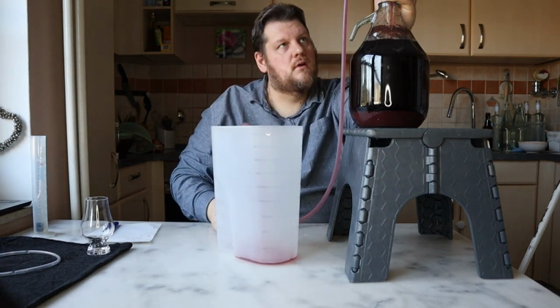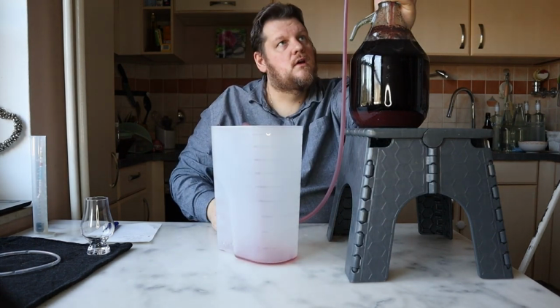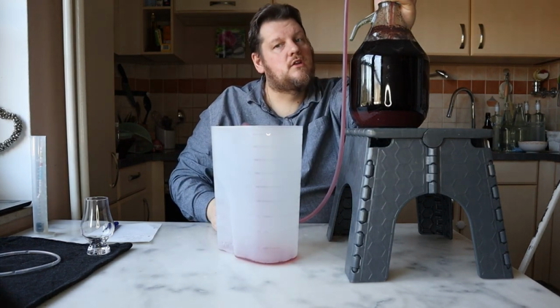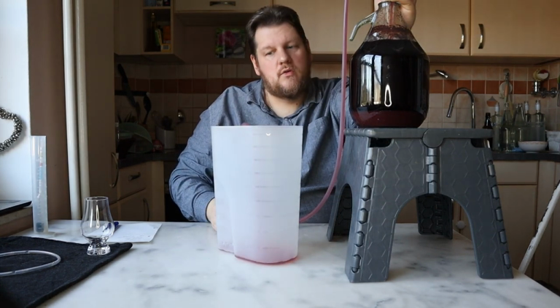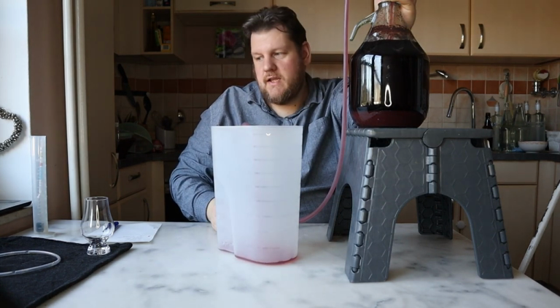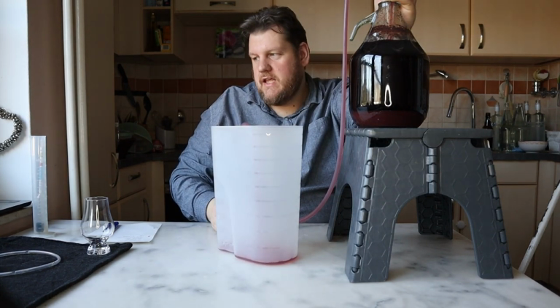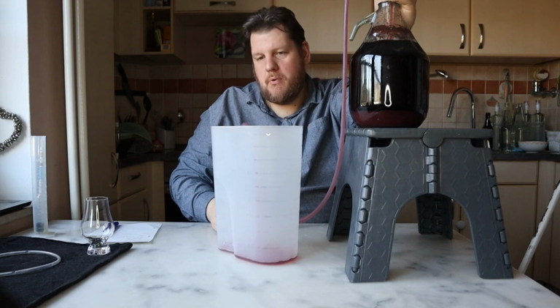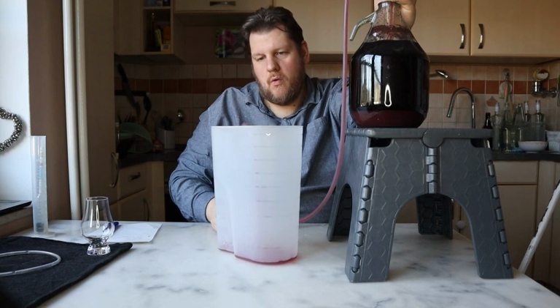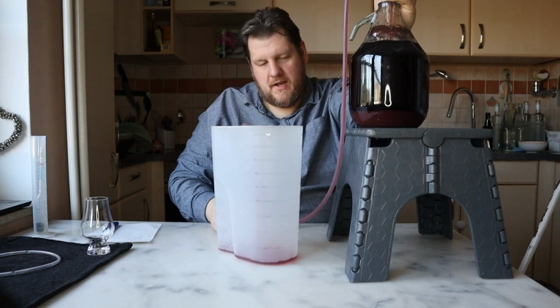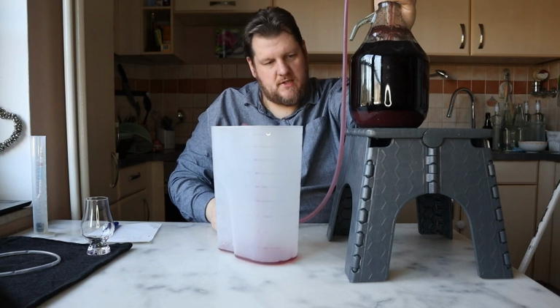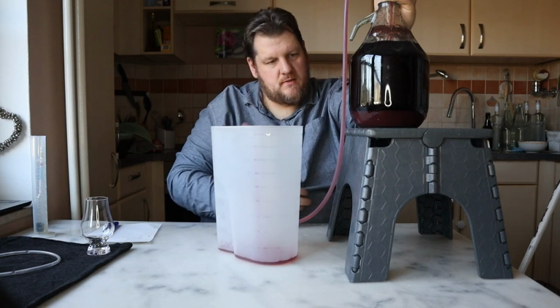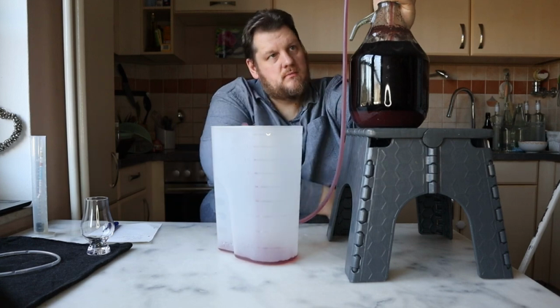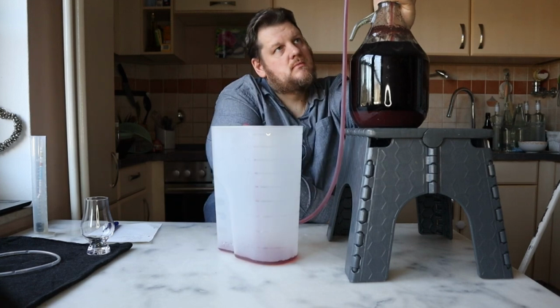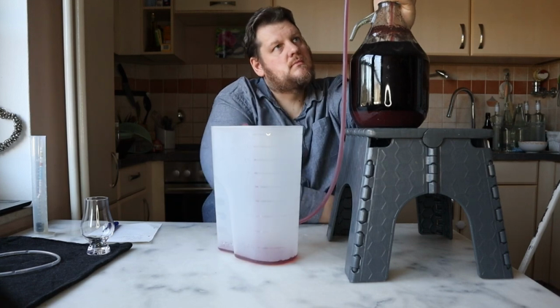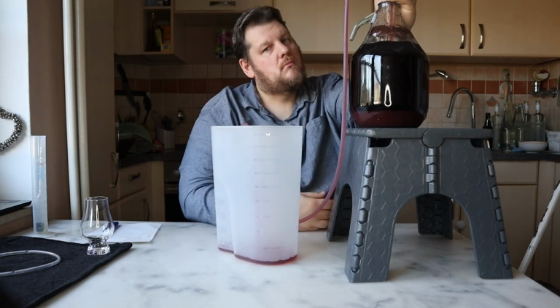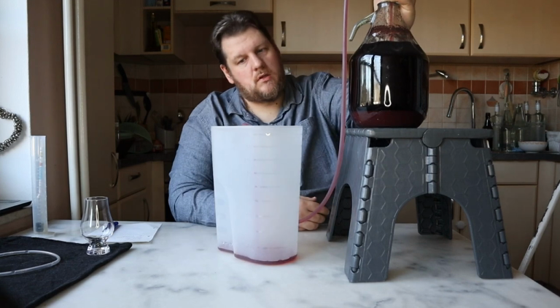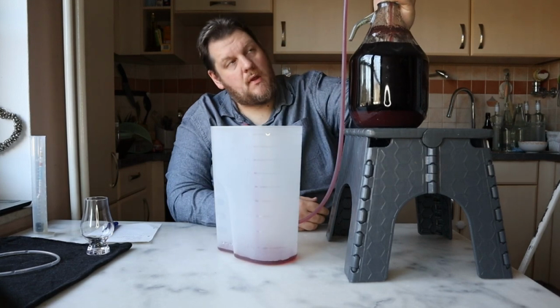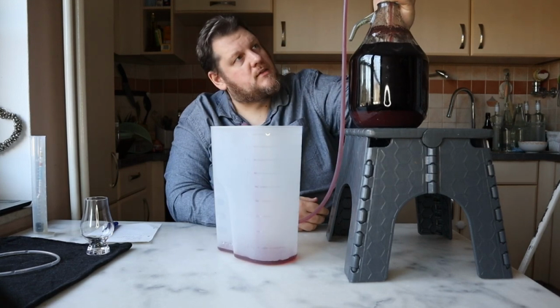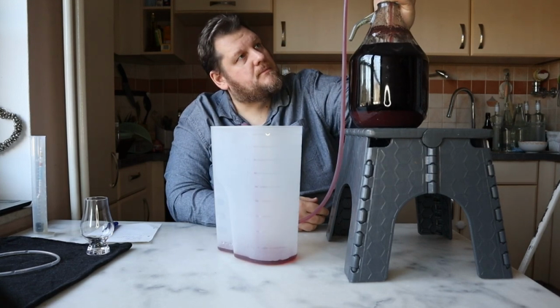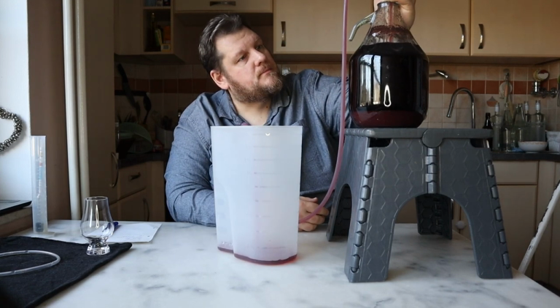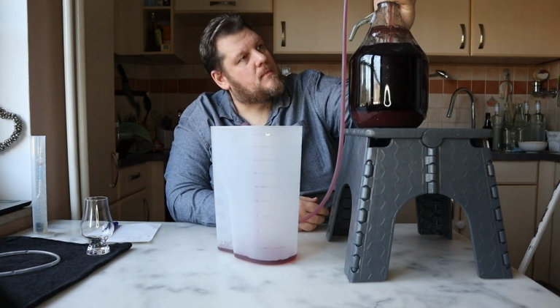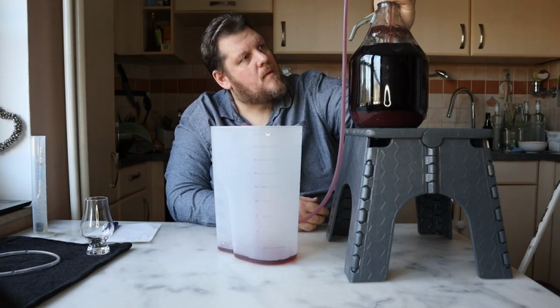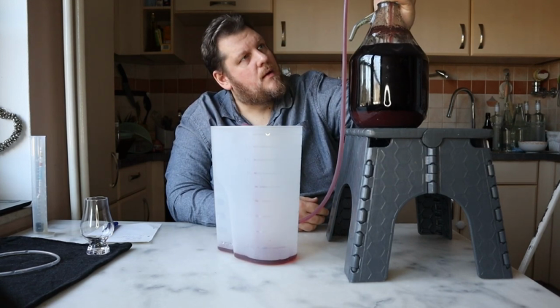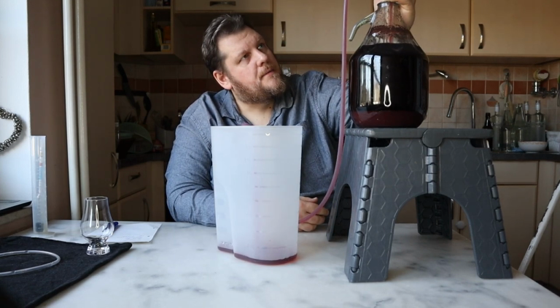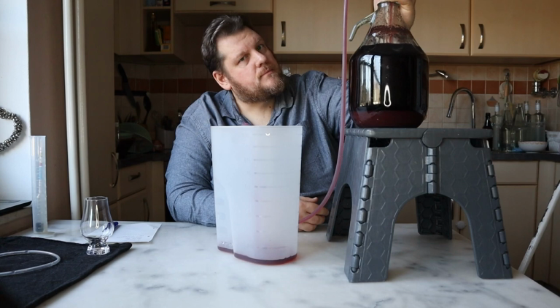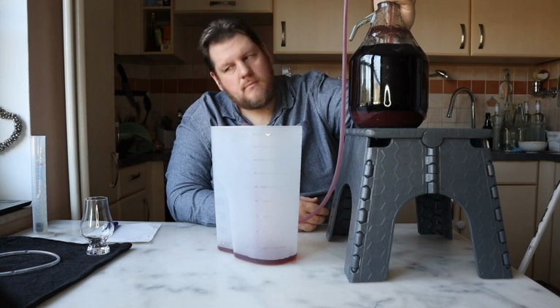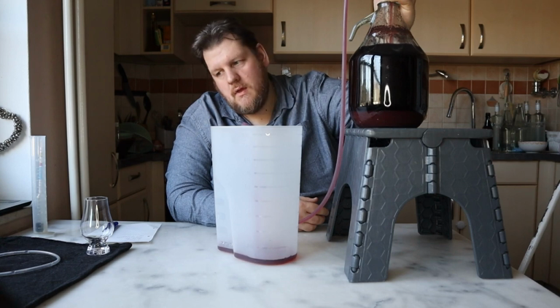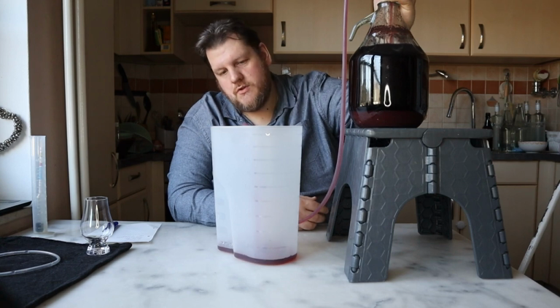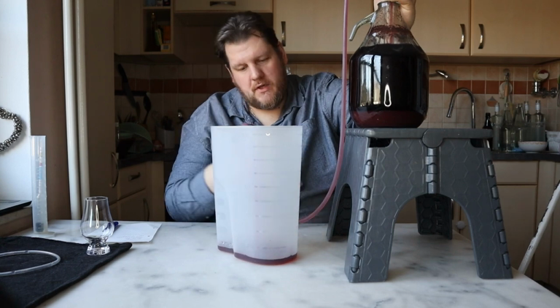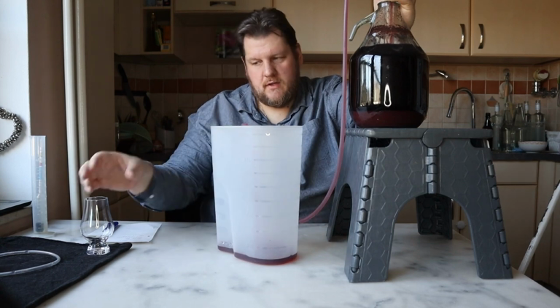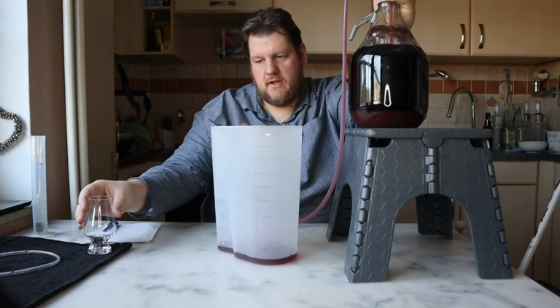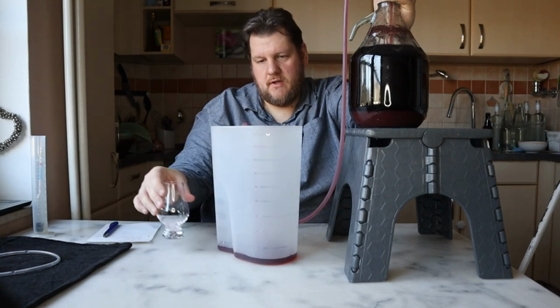It's really deep red. It's nice. I'm sure we can see it better later.